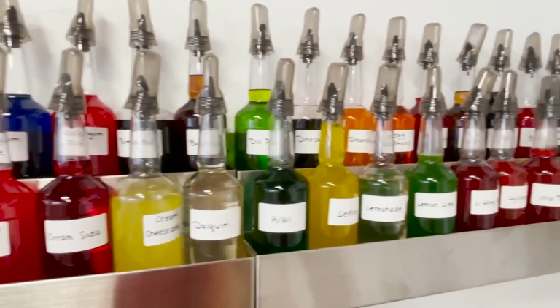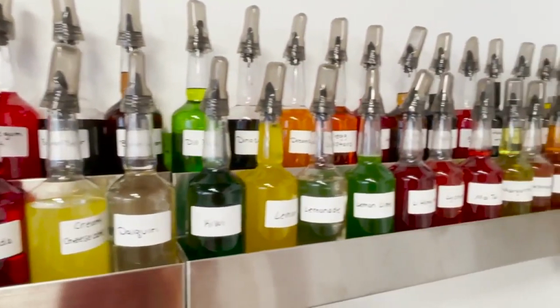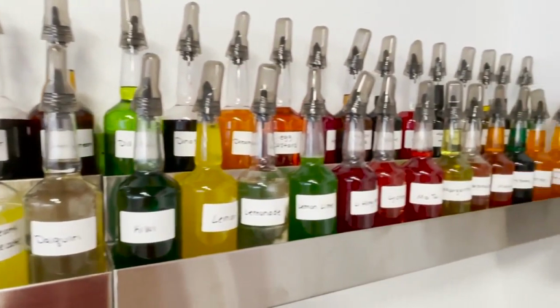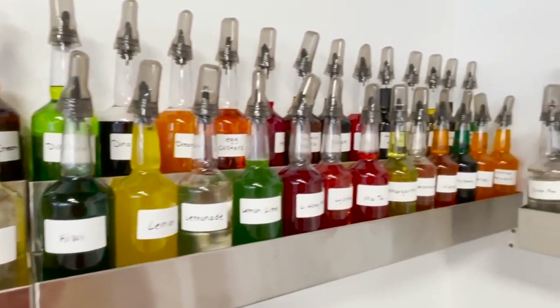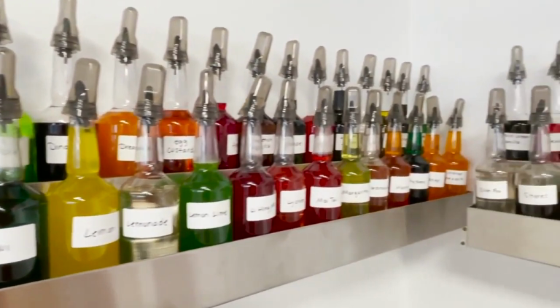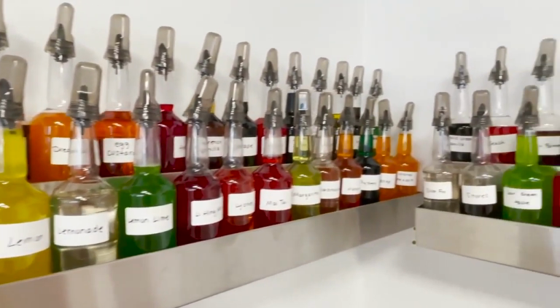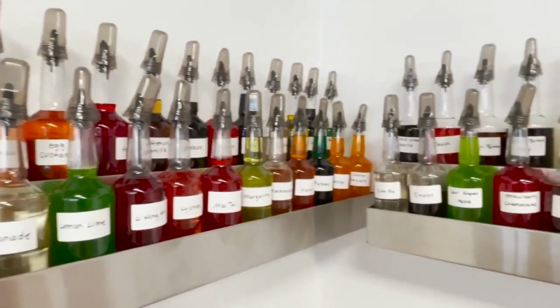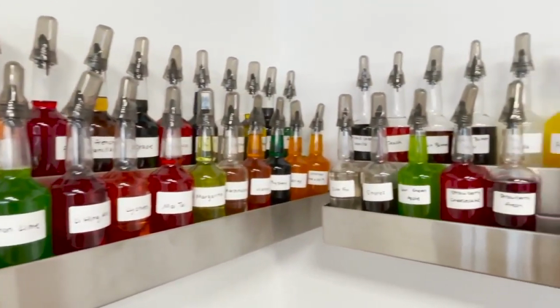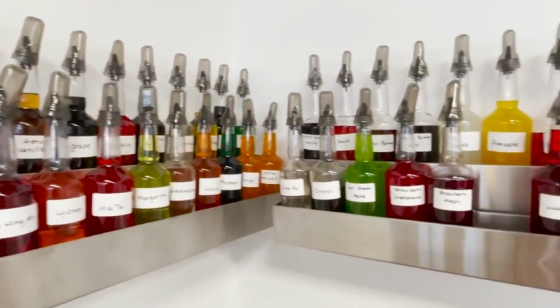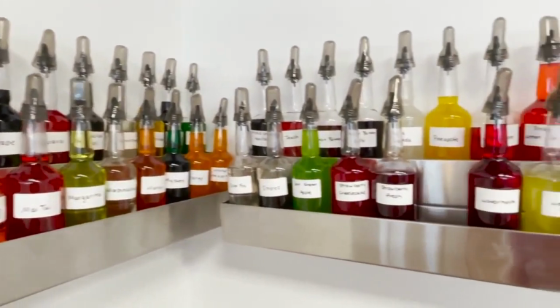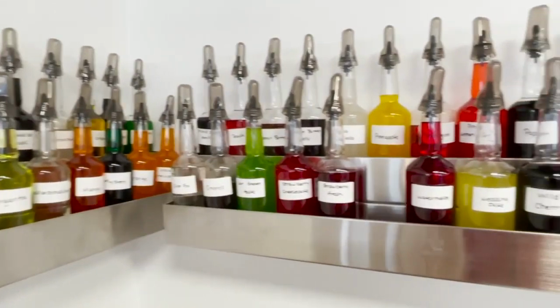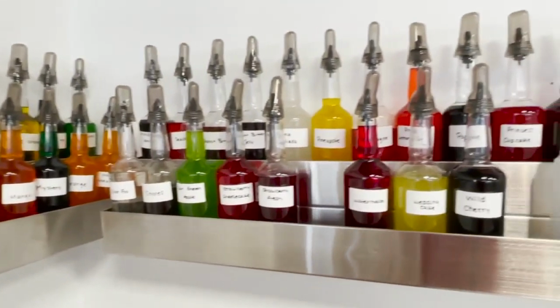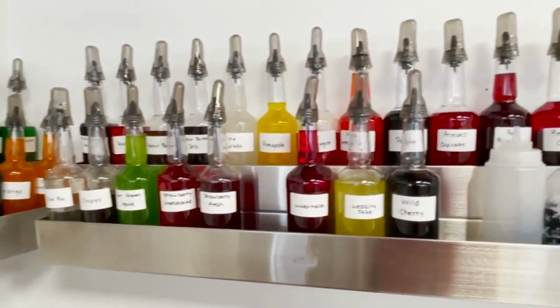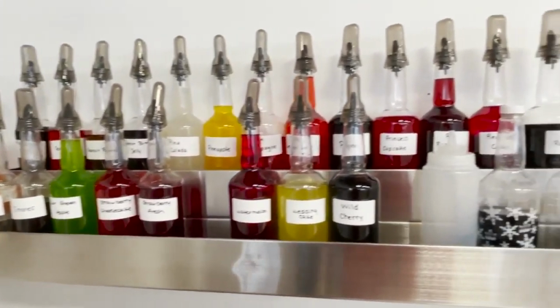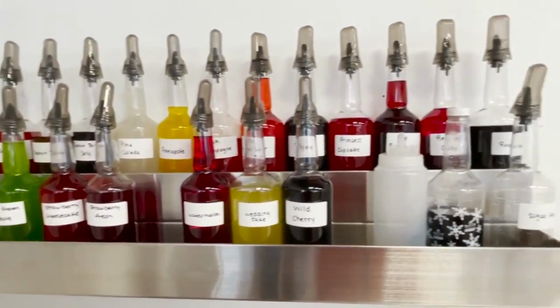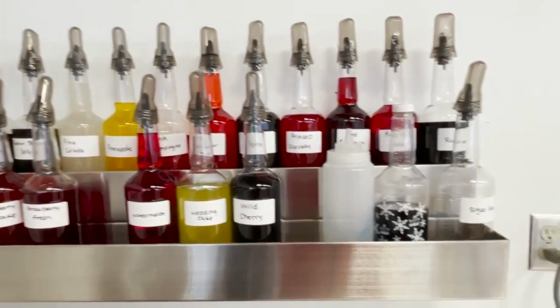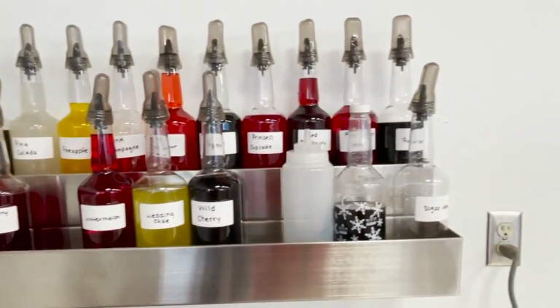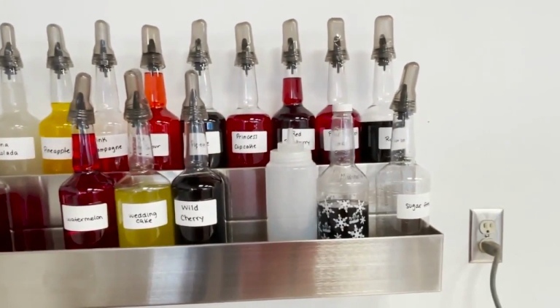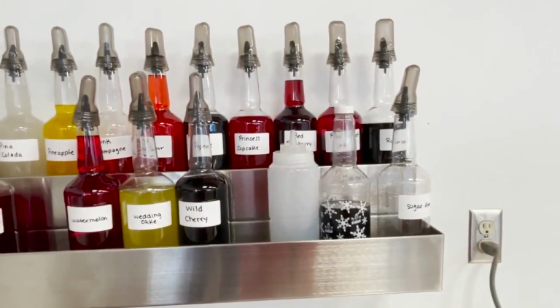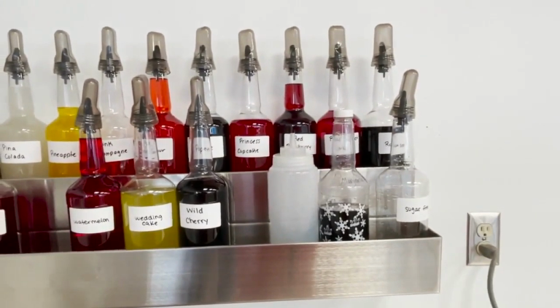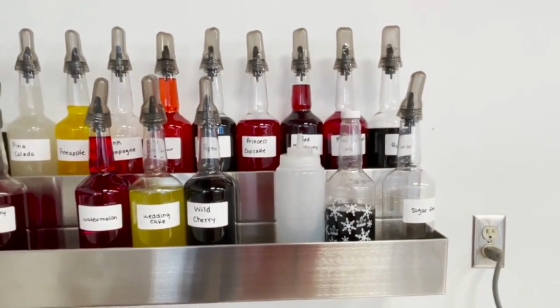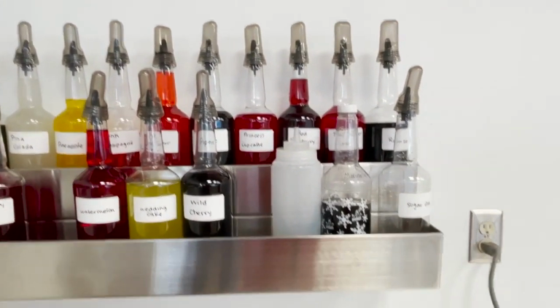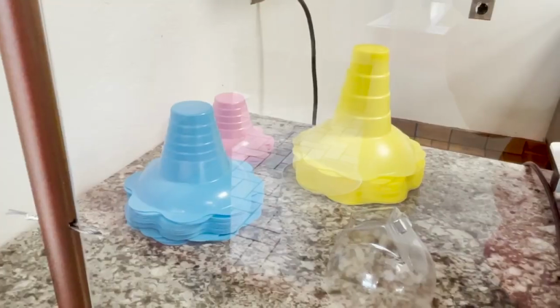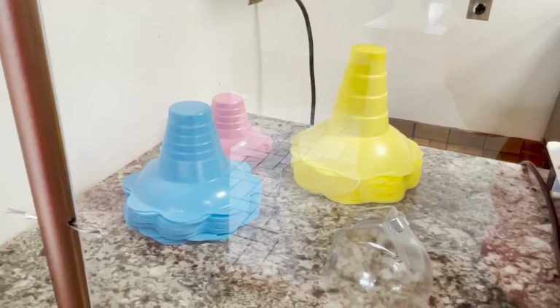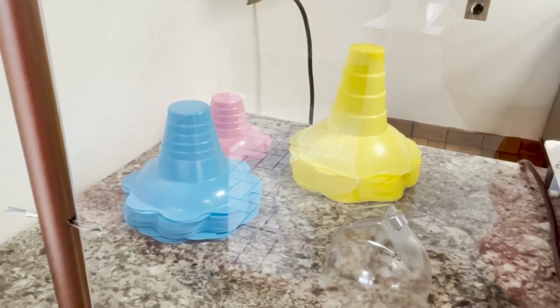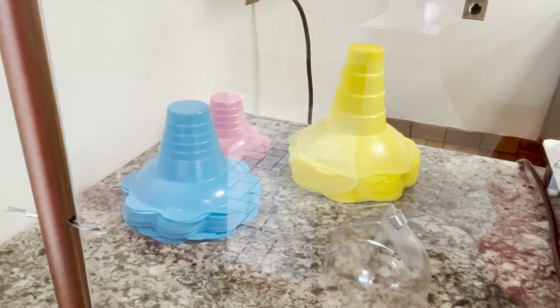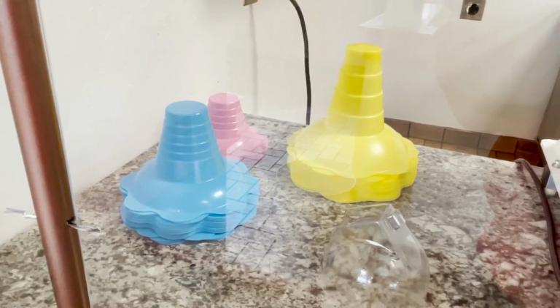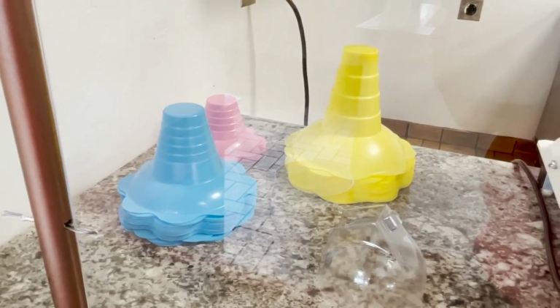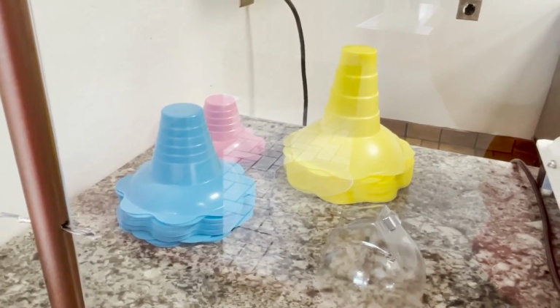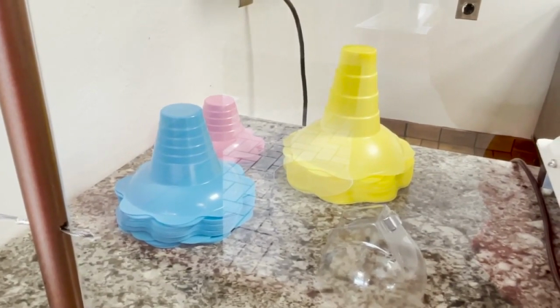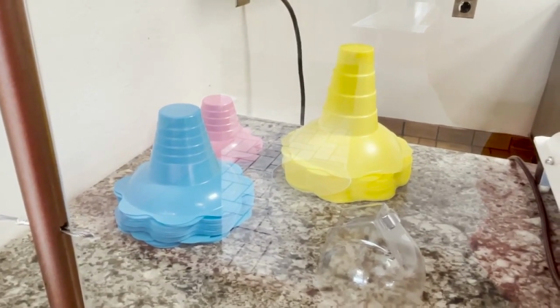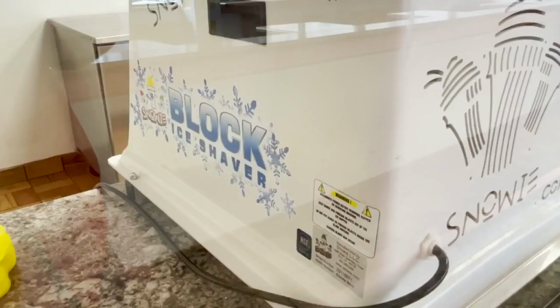Actually, they're the only shaved ice storefront in the northwest region of the United States. Customers can choose from three sizes ranging in price from $3.50 to $5.50, with an additional charge for extra toppings.